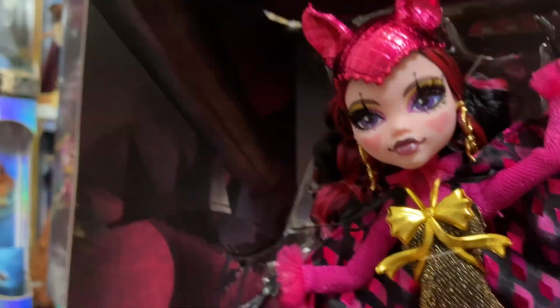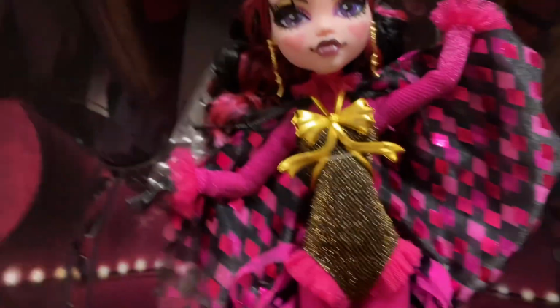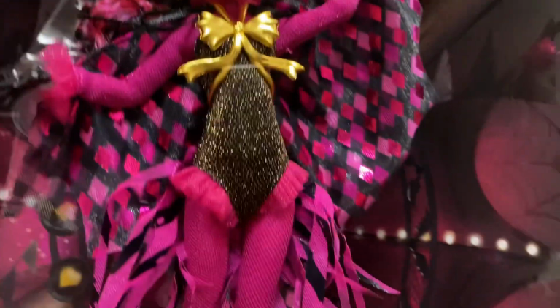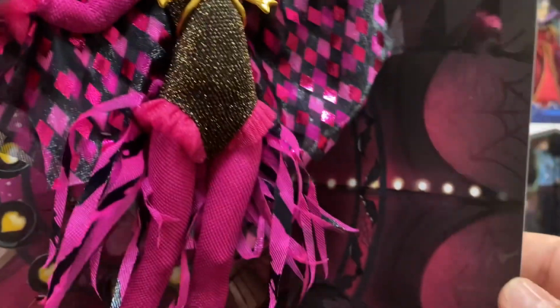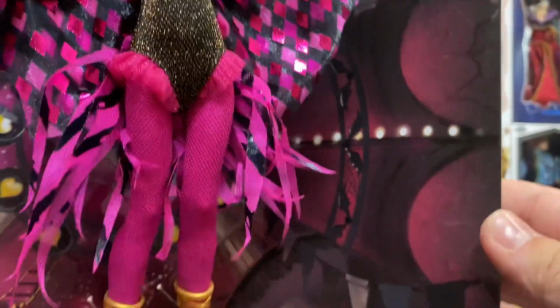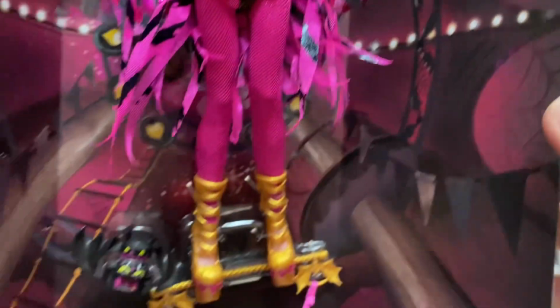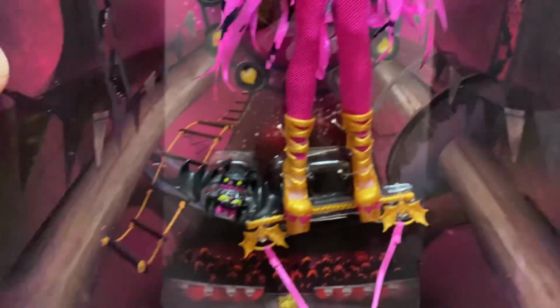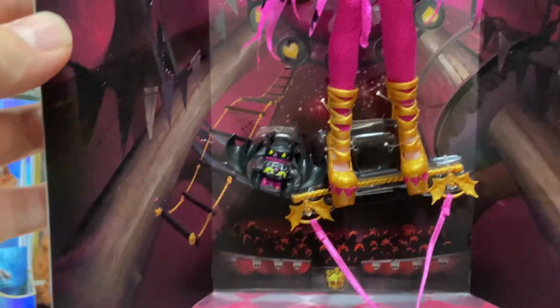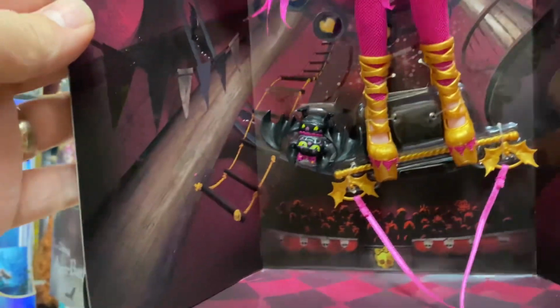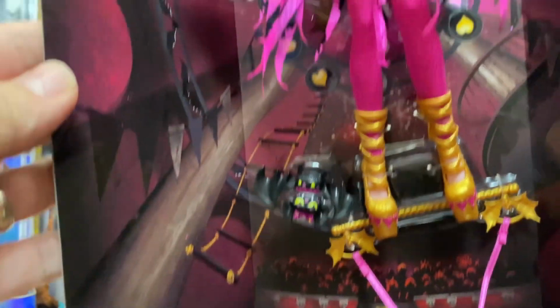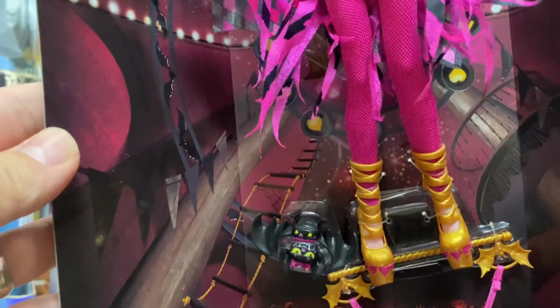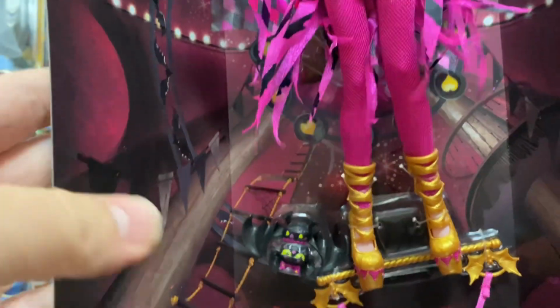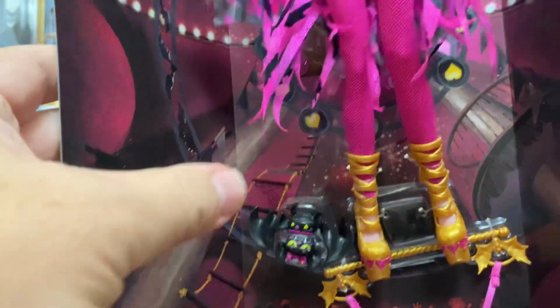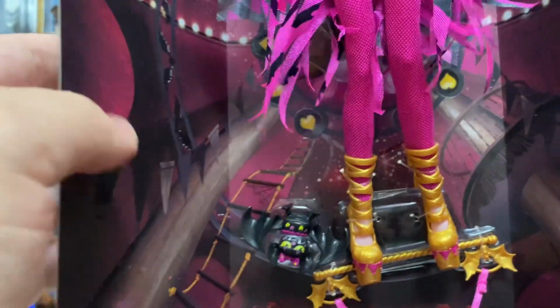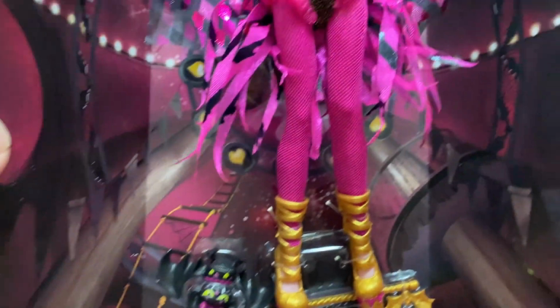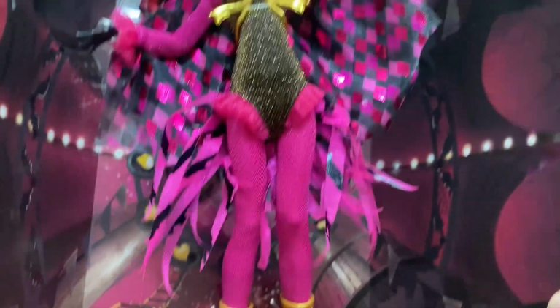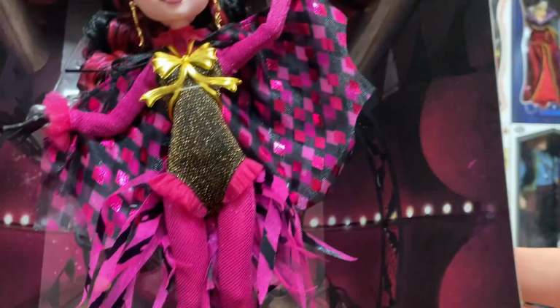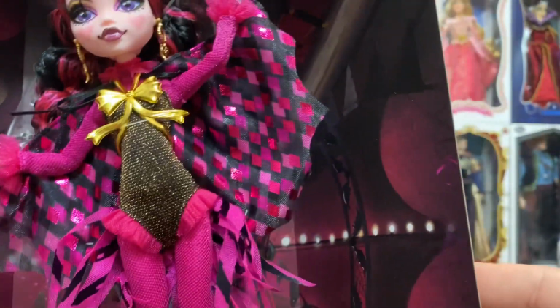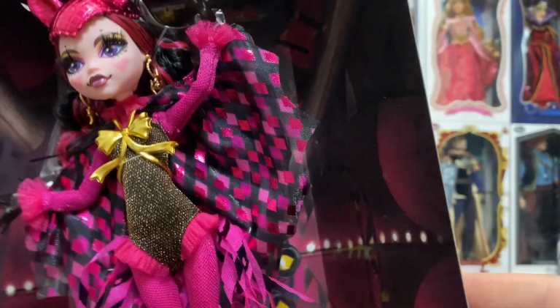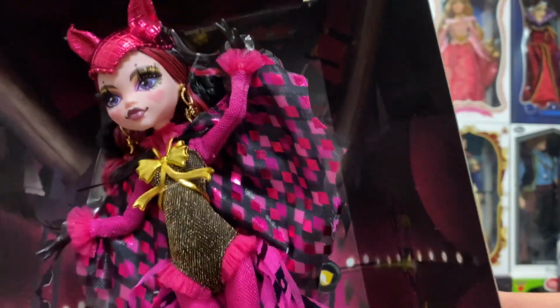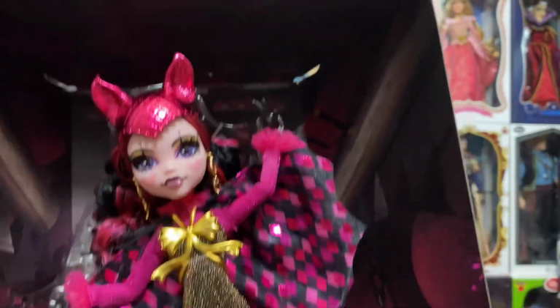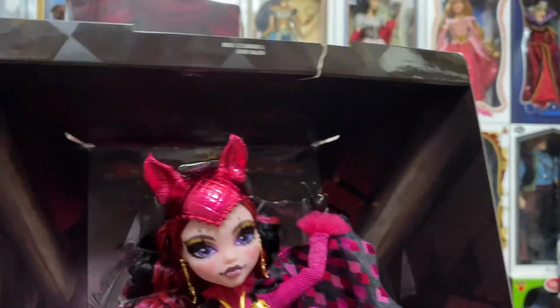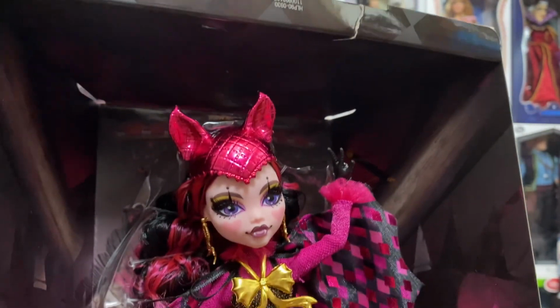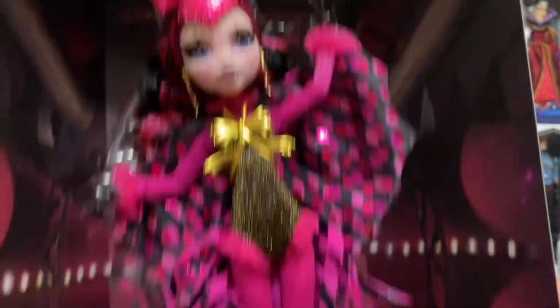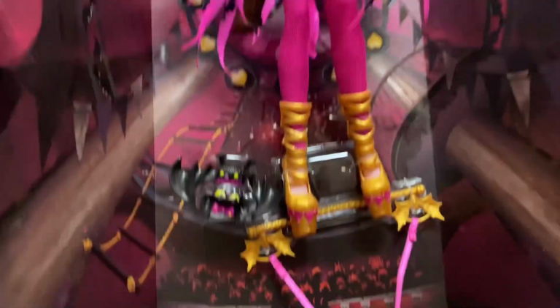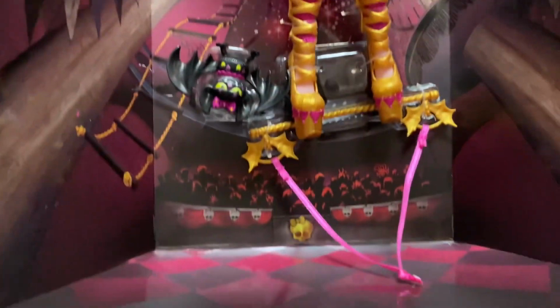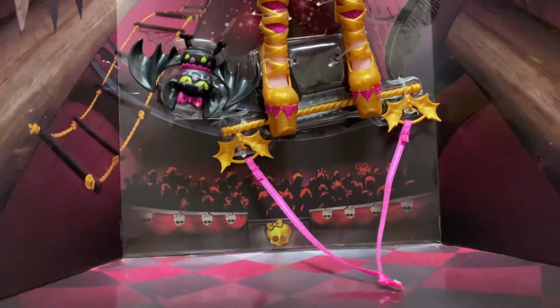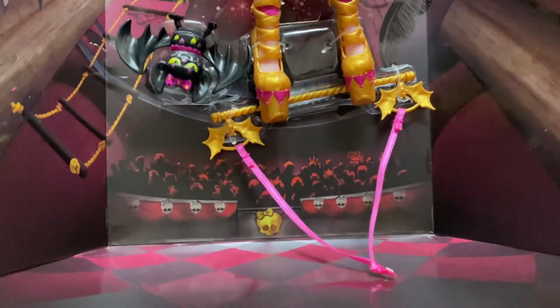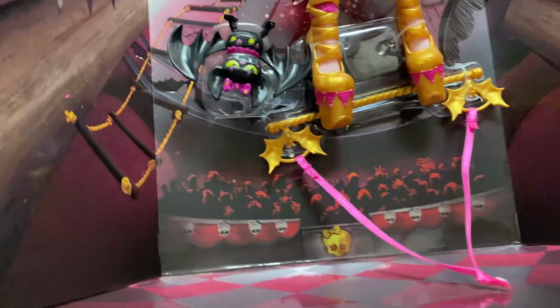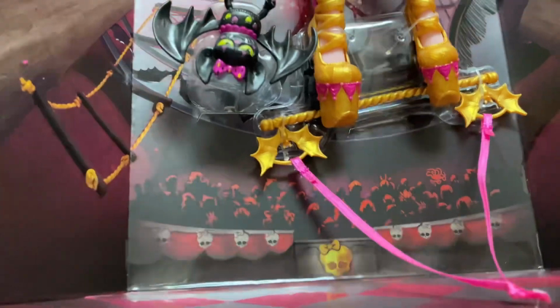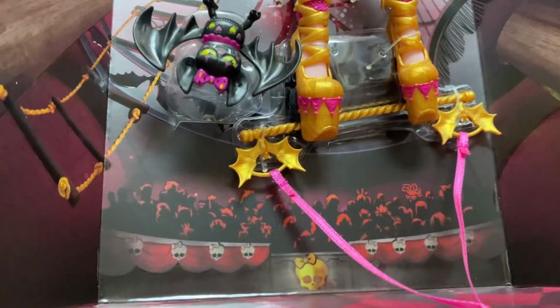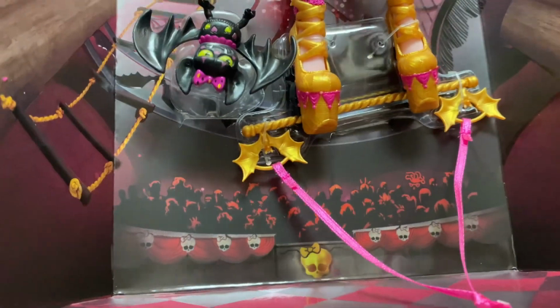She has the coolest background — it's made to look like the big top circus tent. You can see the little ladder for climbing up to the trapeze box, and it just looks so, so good. I'm going to start at the bottom this time — you can see the crowd there.